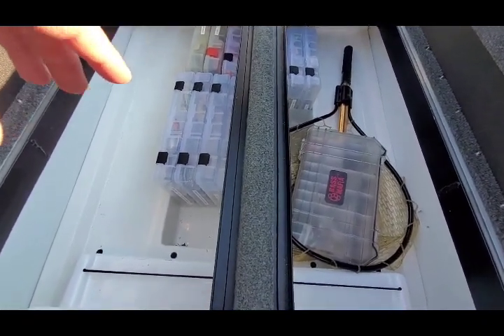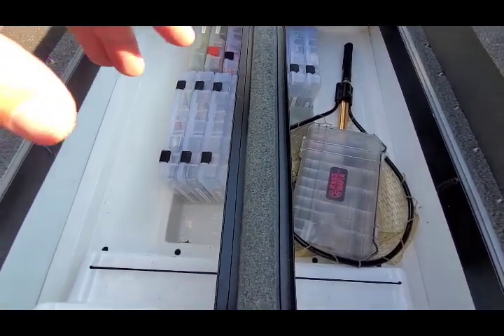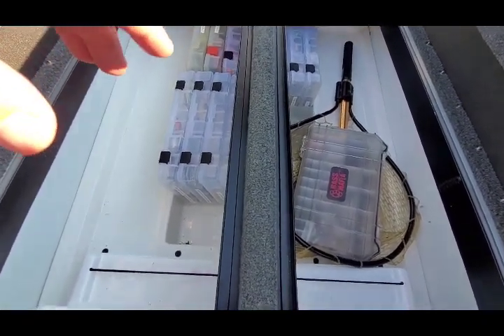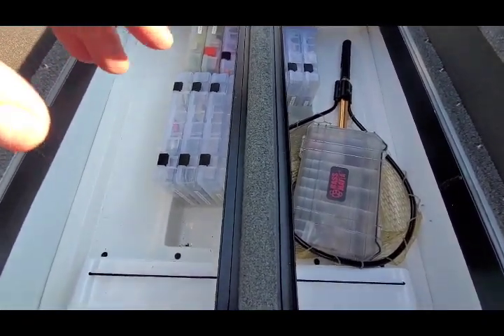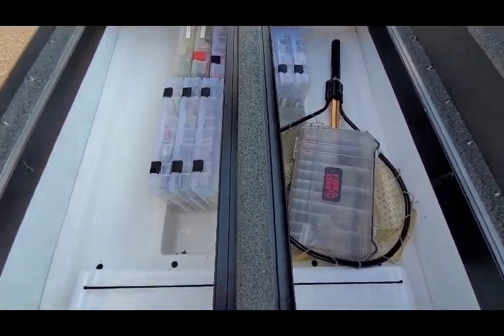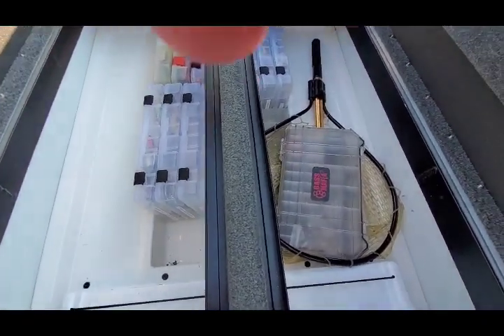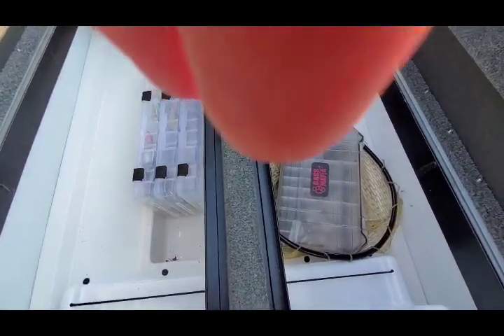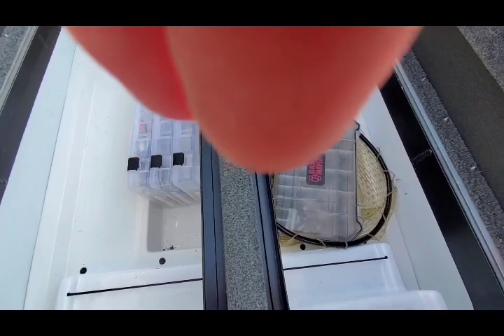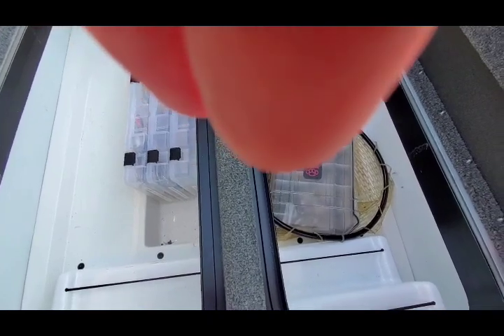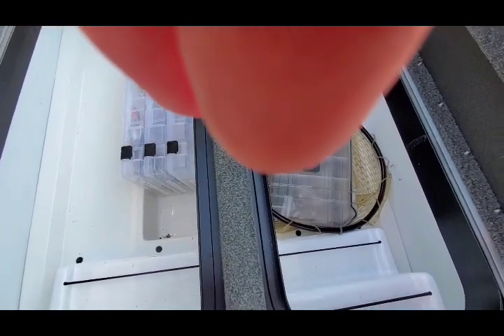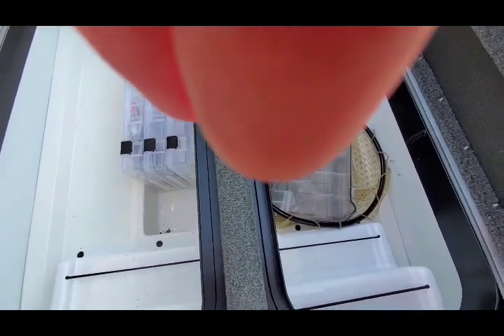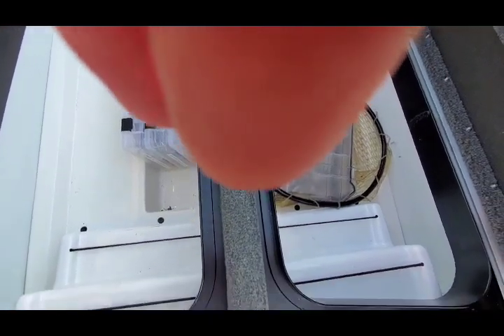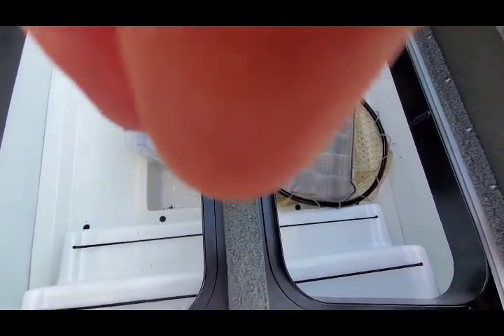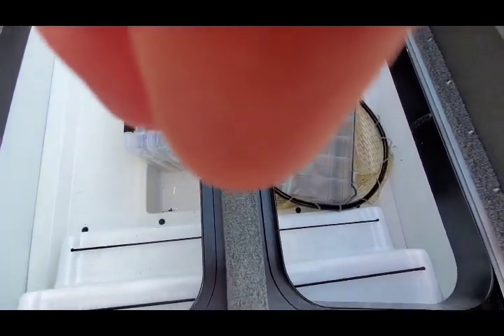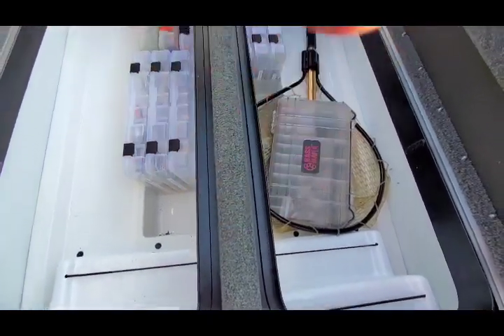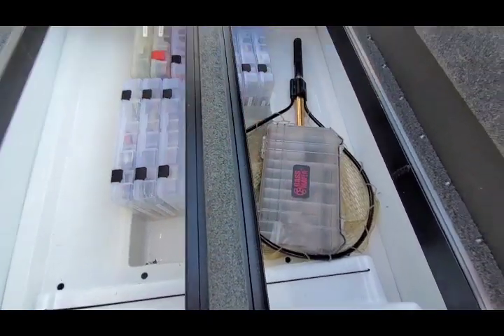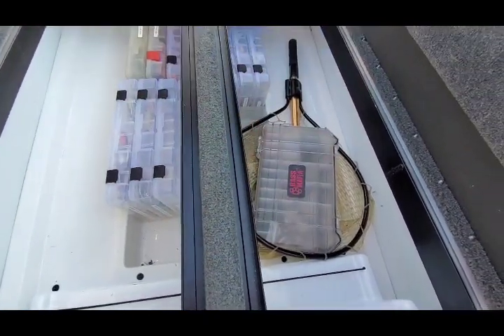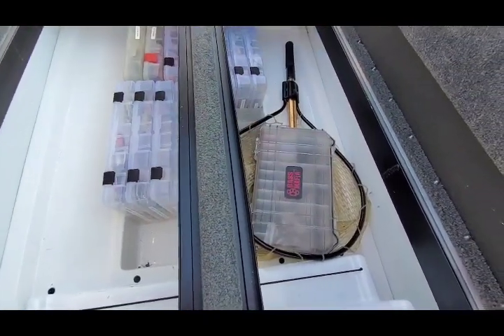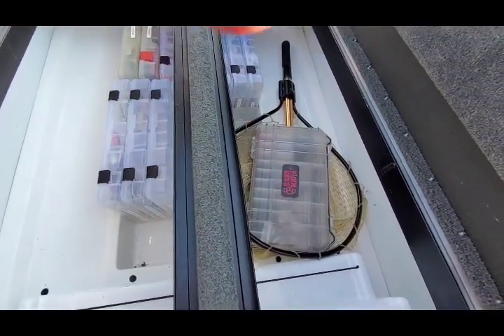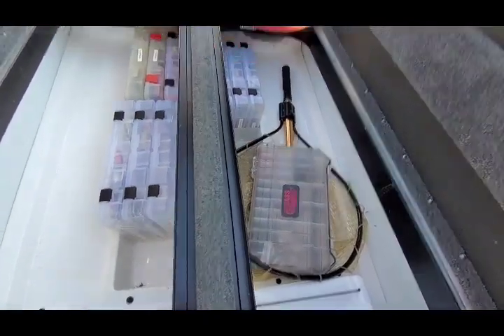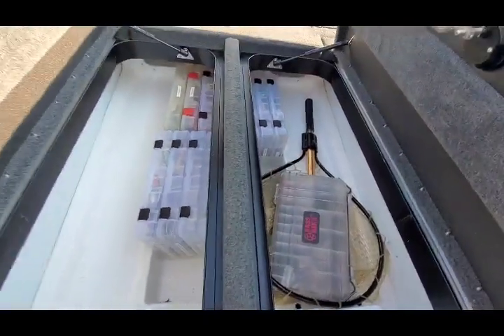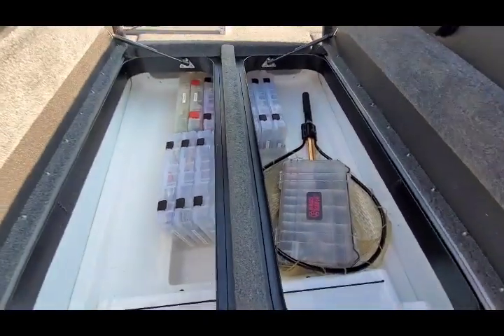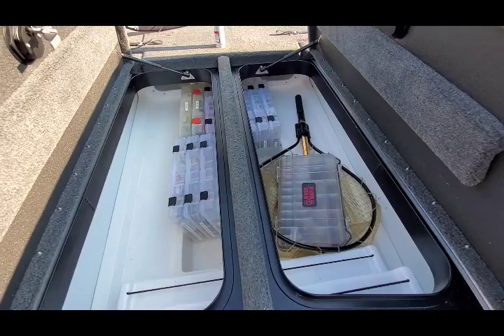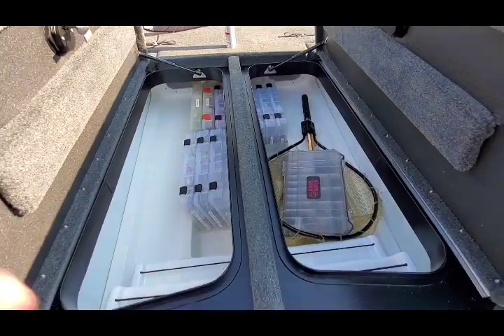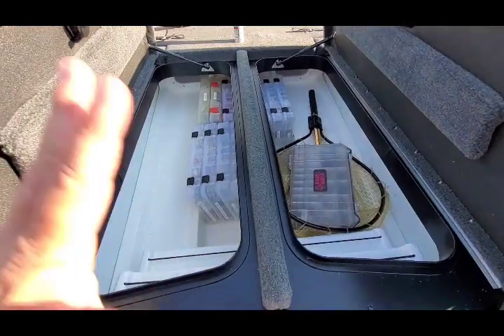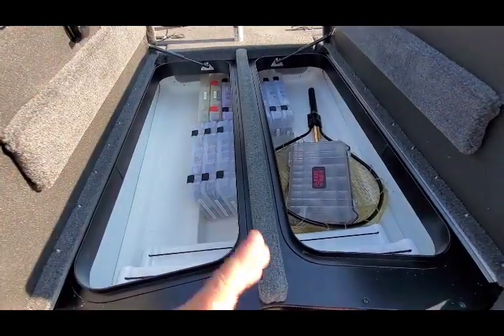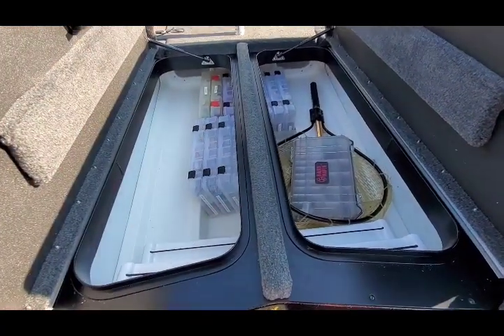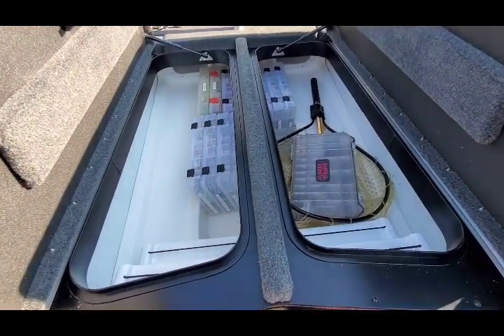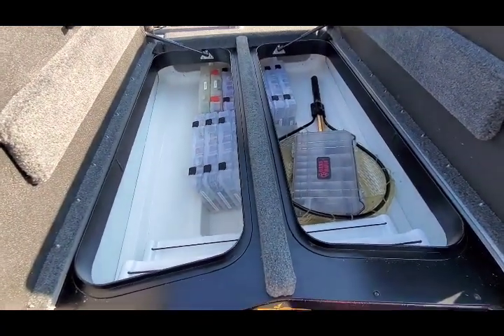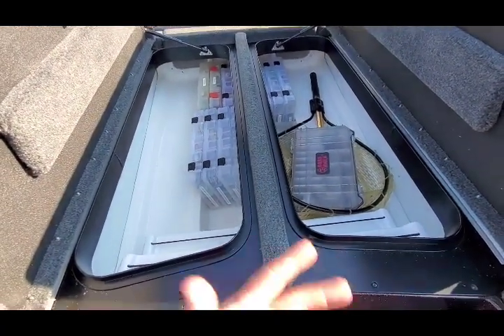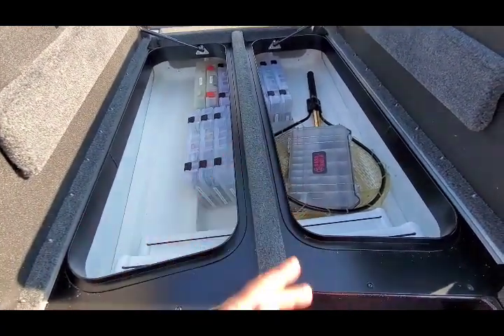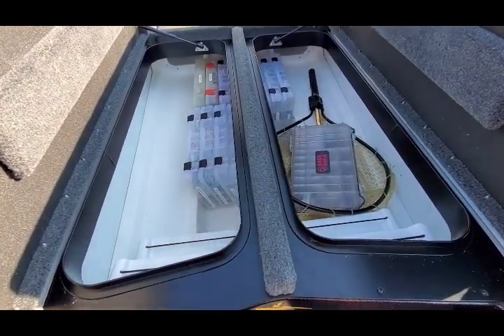There are some other manufacturers that have a specific spot to put the net. But on some of the older ZX-225s, this was one big rod door, so you could put the net on the rod door.